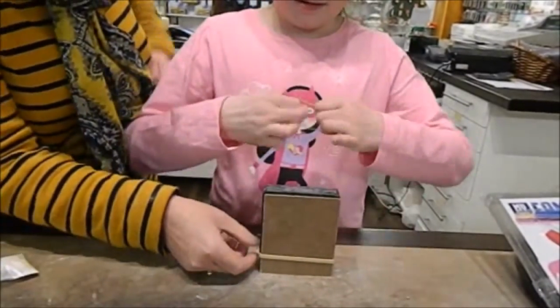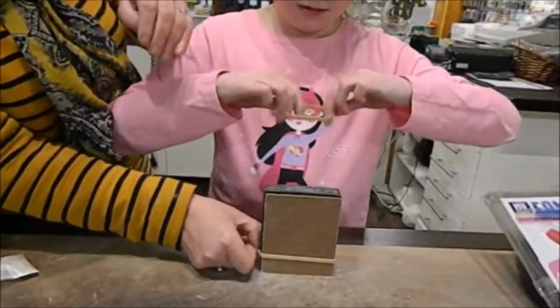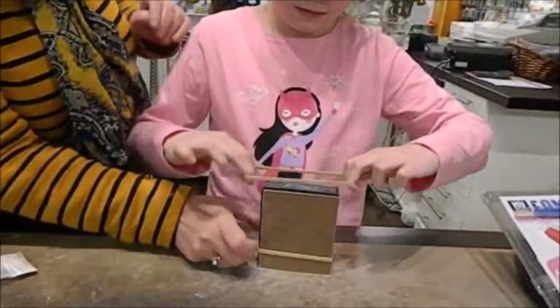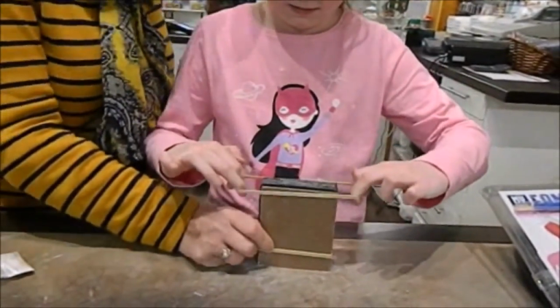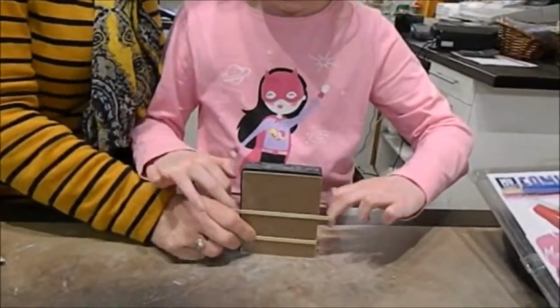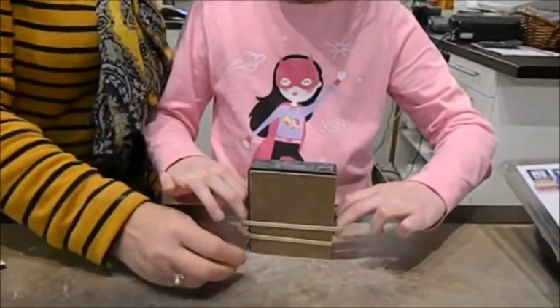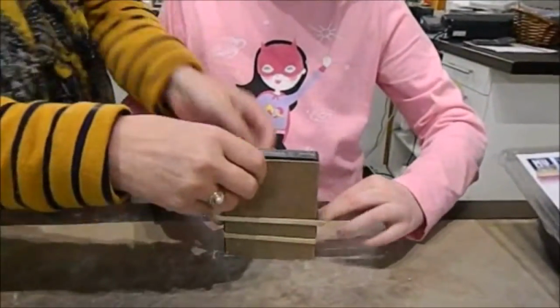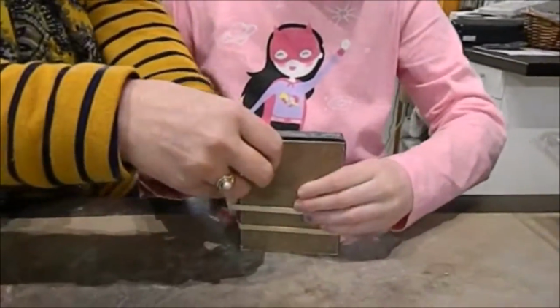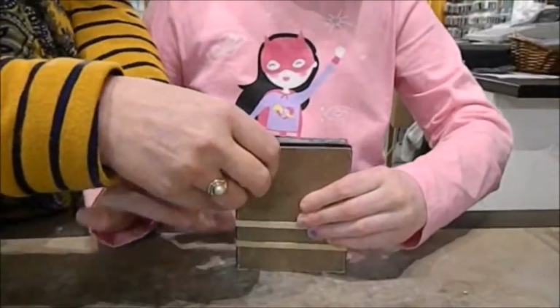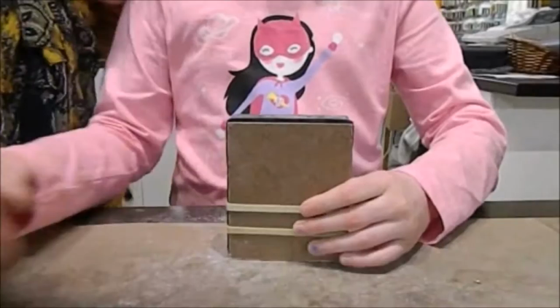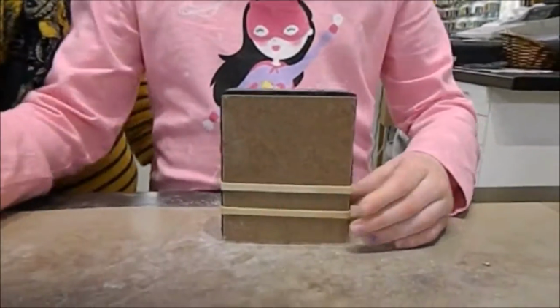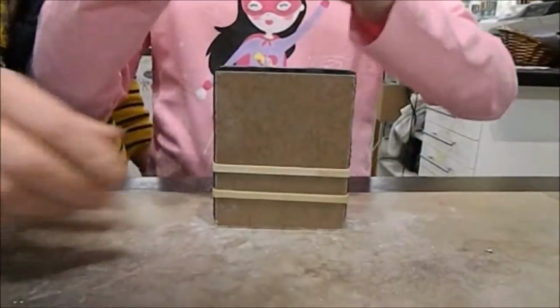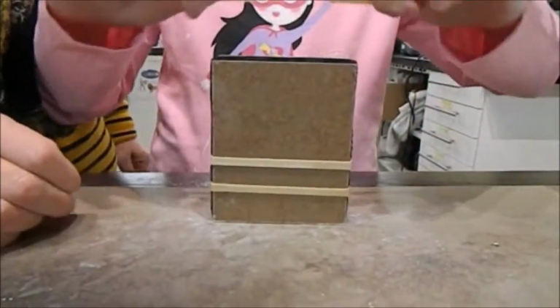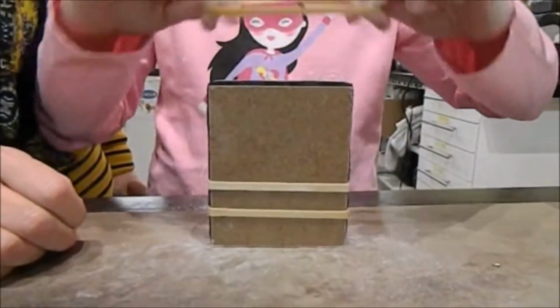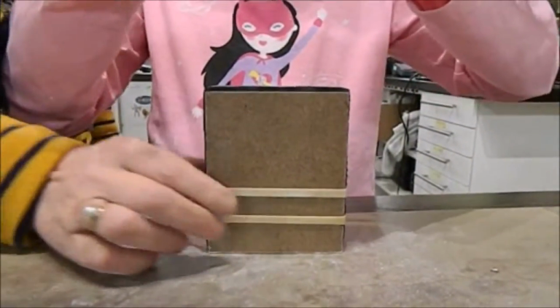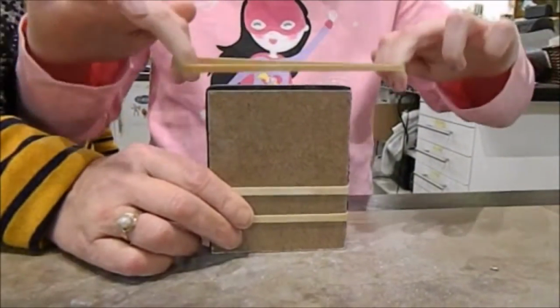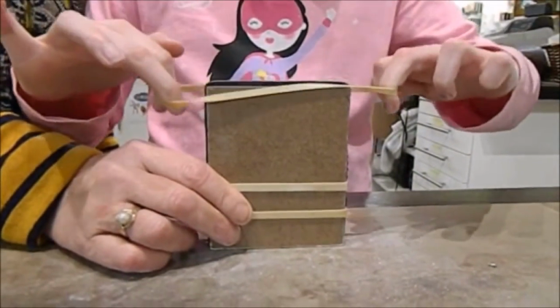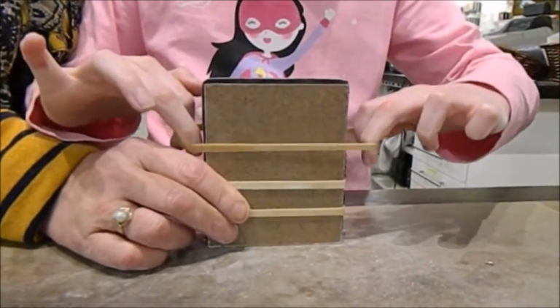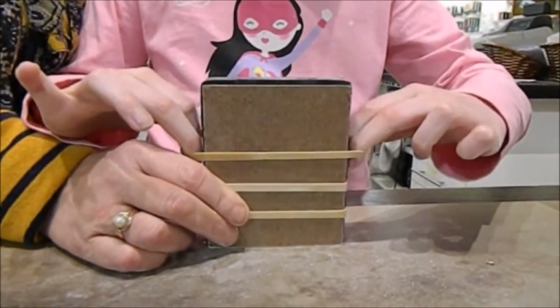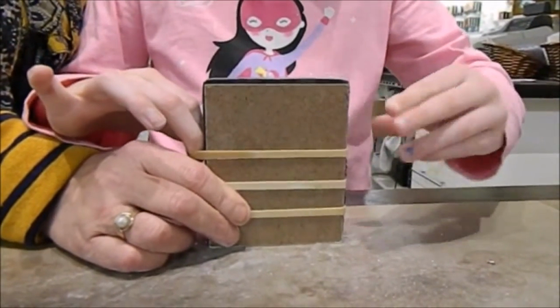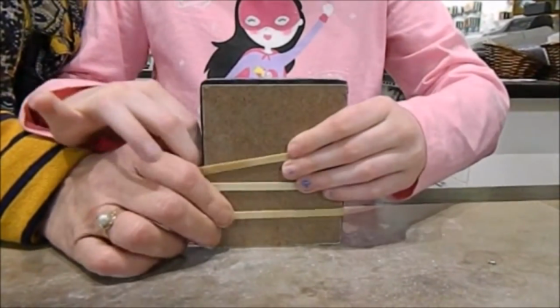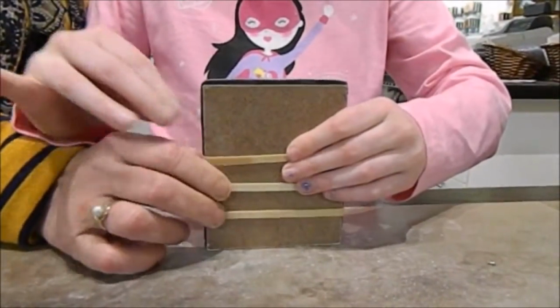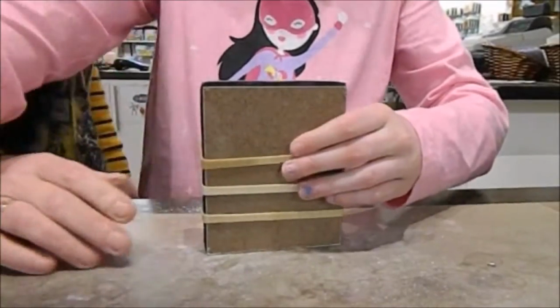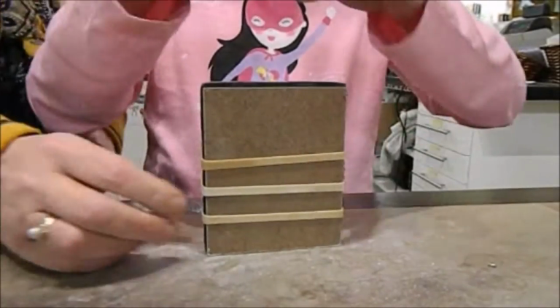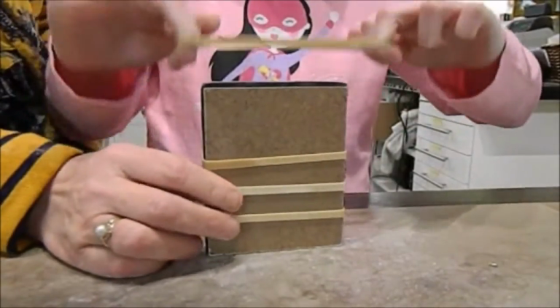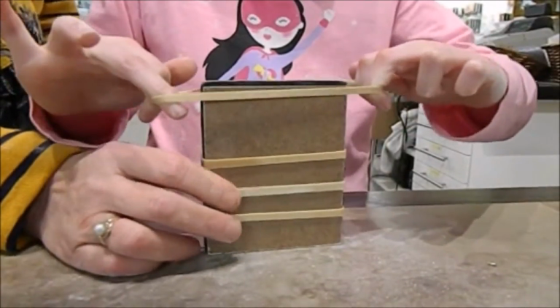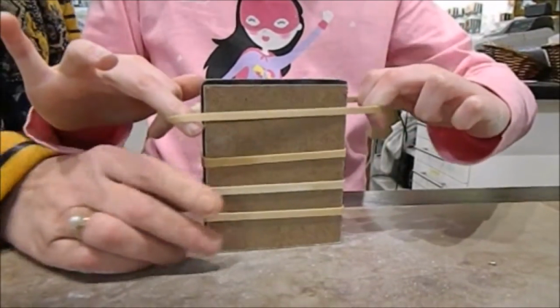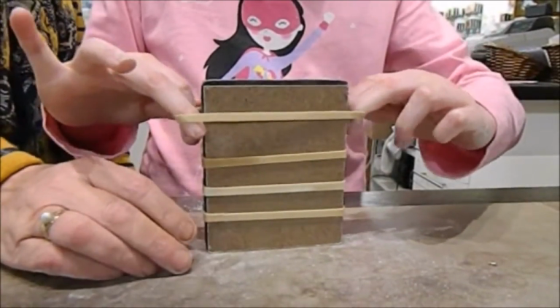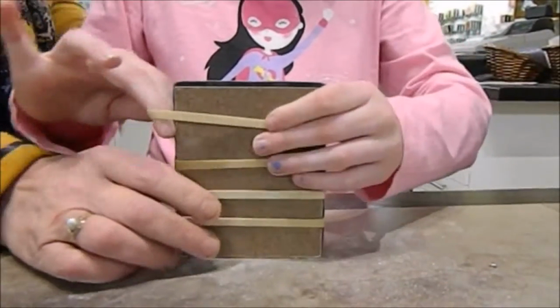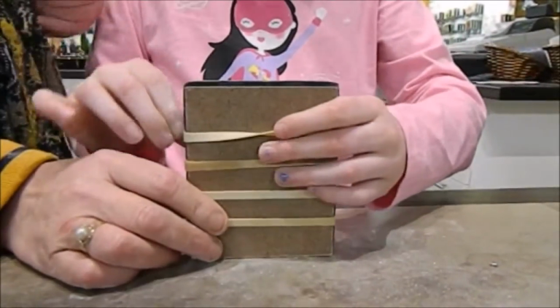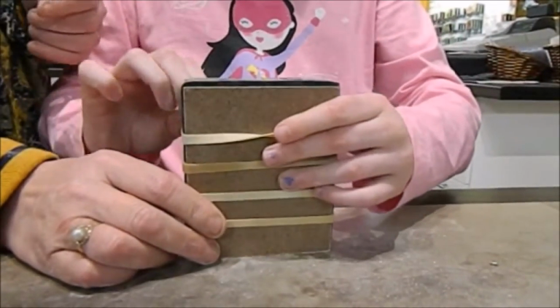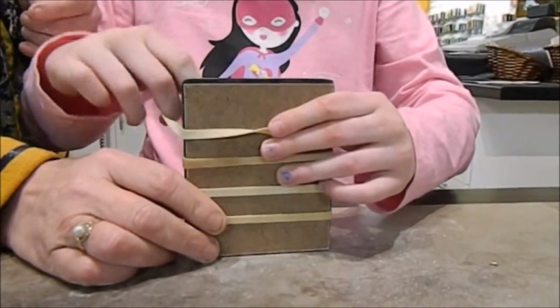Make sure the bands are evenly spaced so that they give equal support from top to bottom of the mould. As you can see here, each is spaced about 25% of the mould.